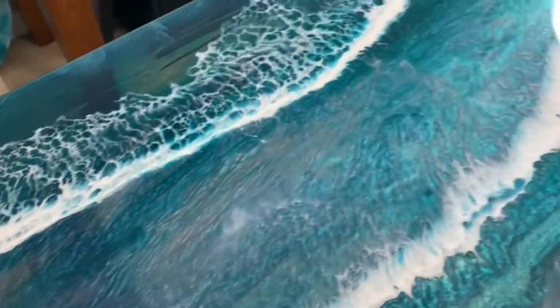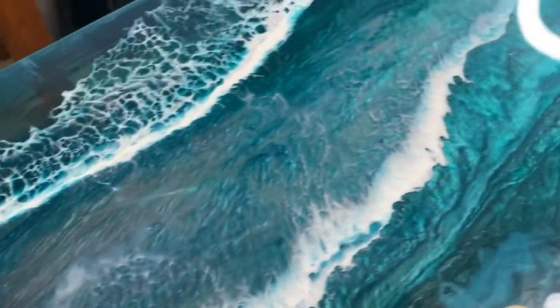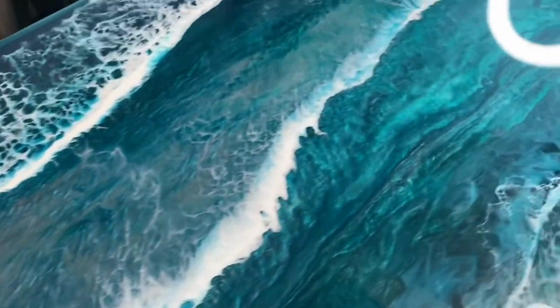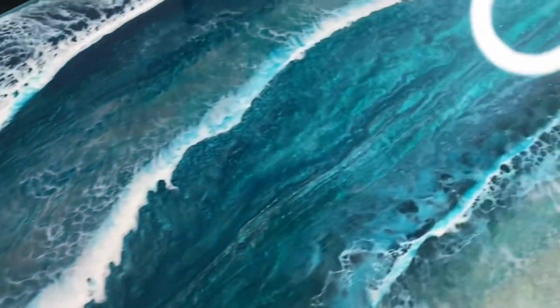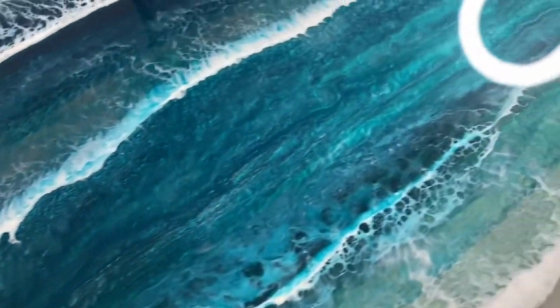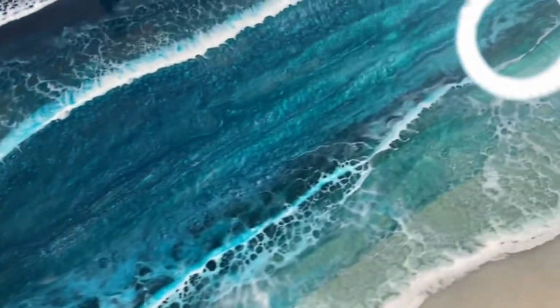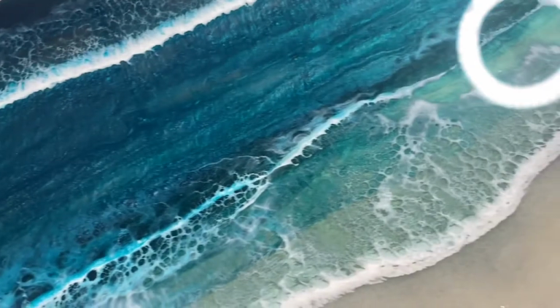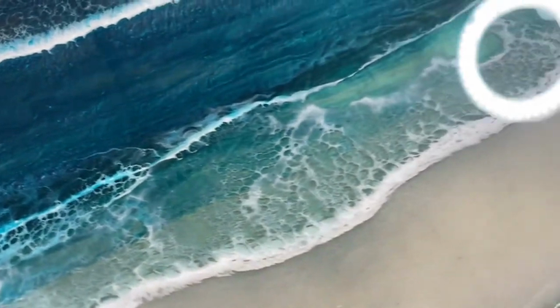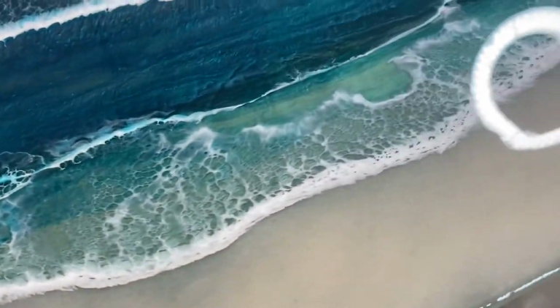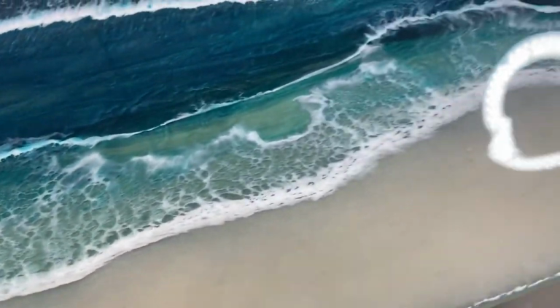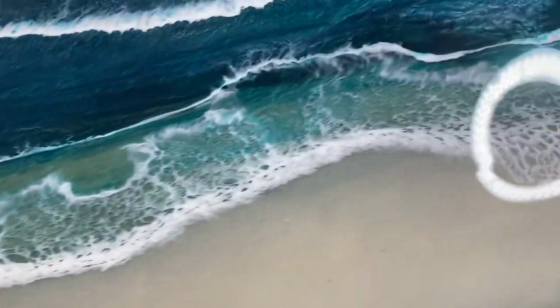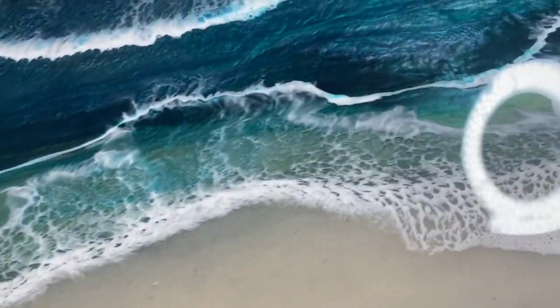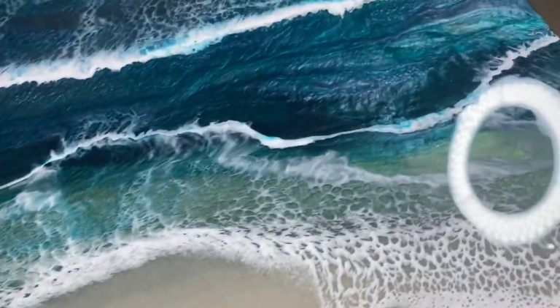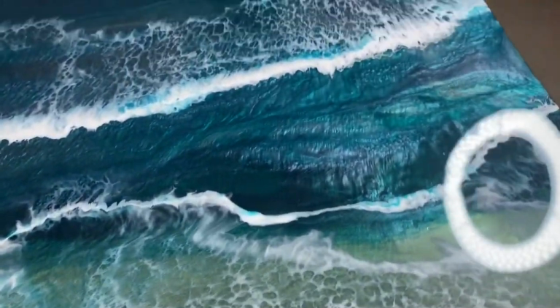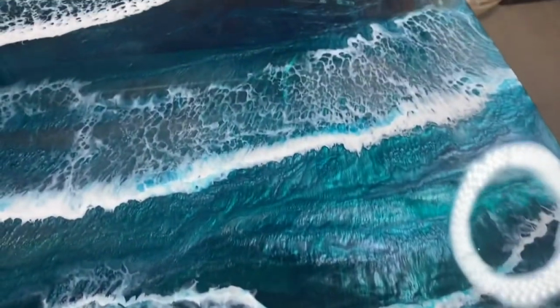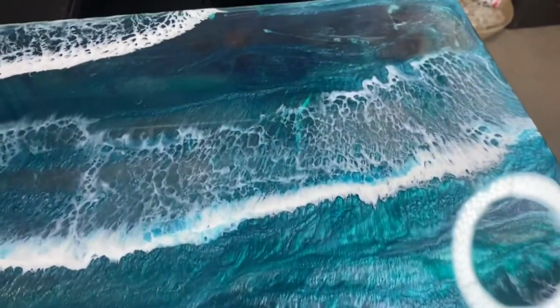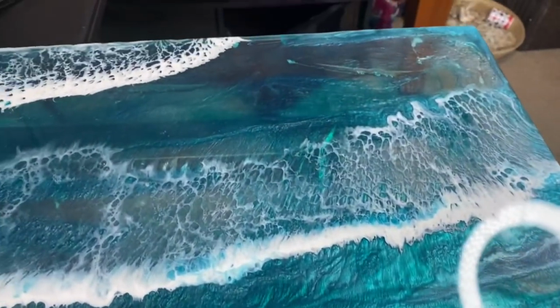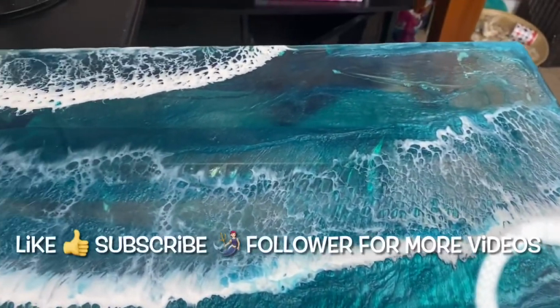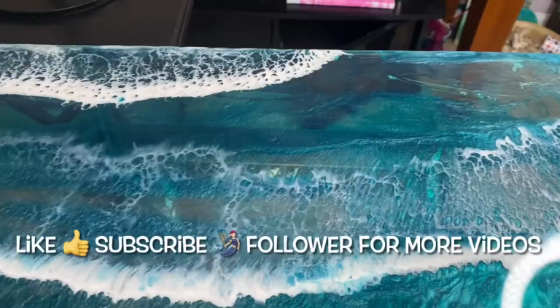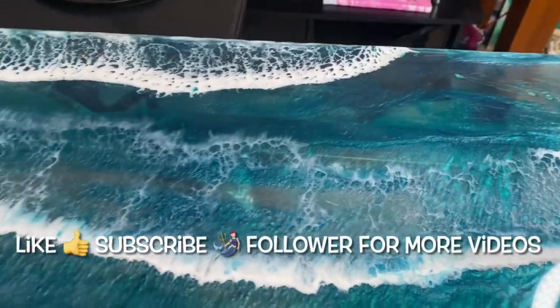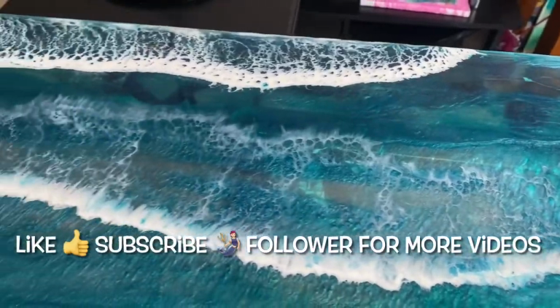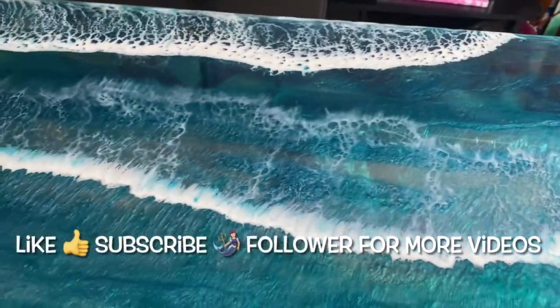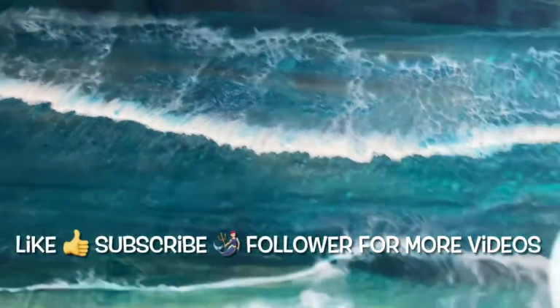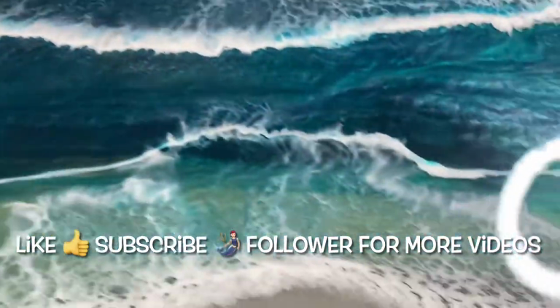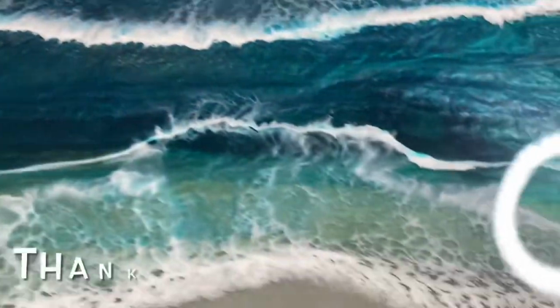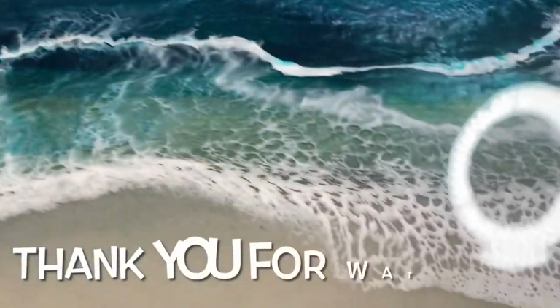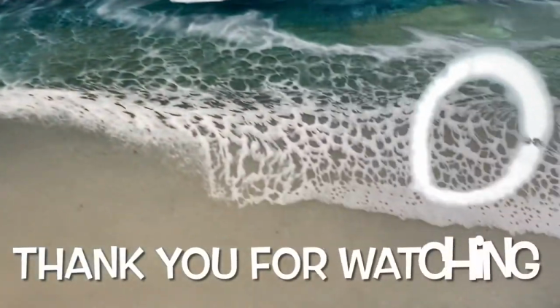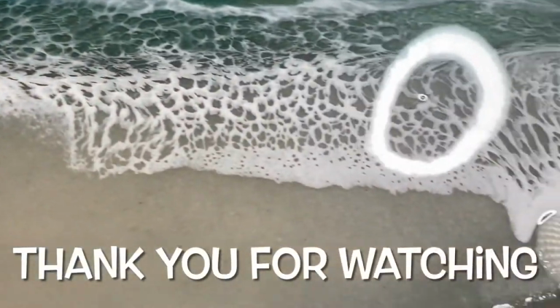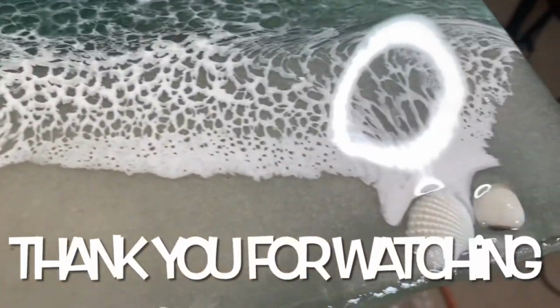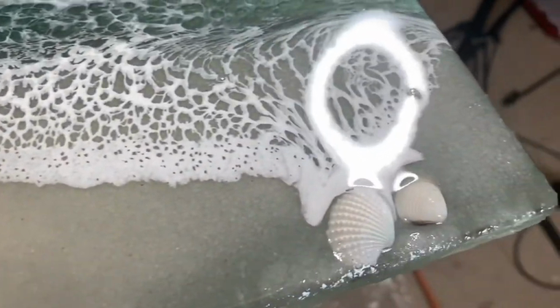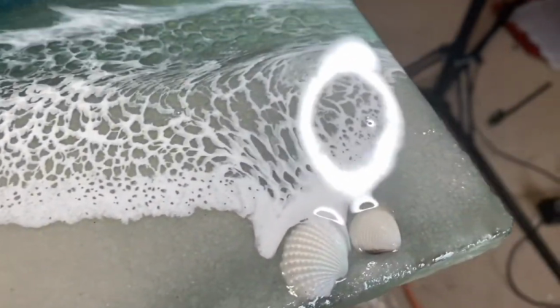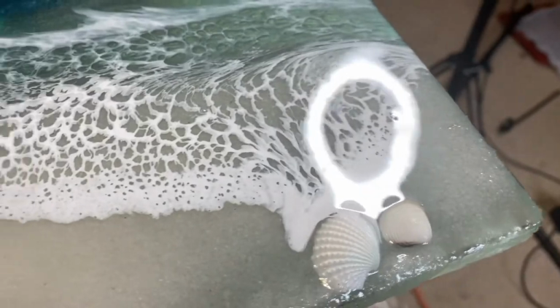Thanks for watching! Make sure you like, ask me any questions, subscribe, follow, and let me know if you have anything on your mind or if you need help with something — I'd be happy to help. Thanks for watching!